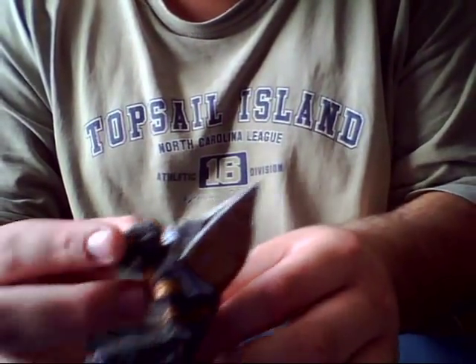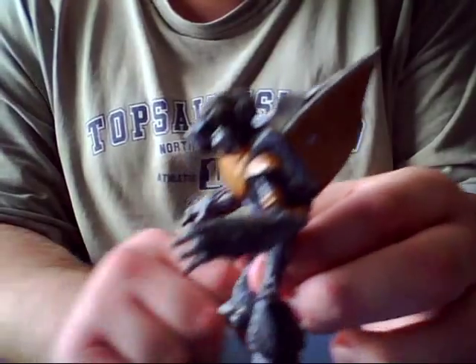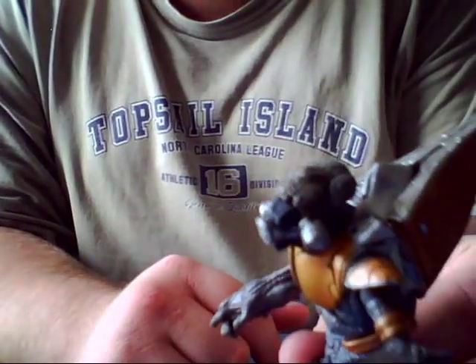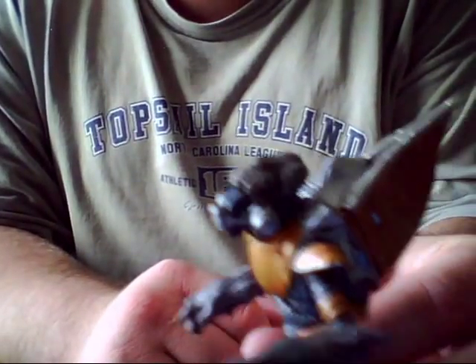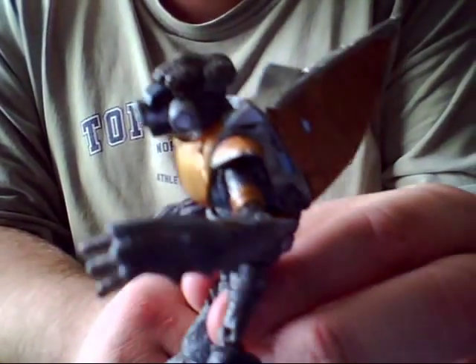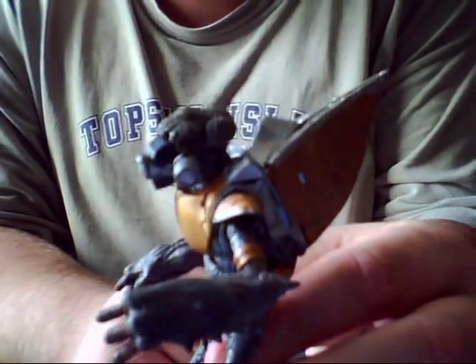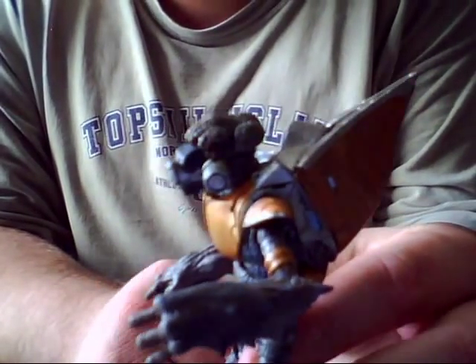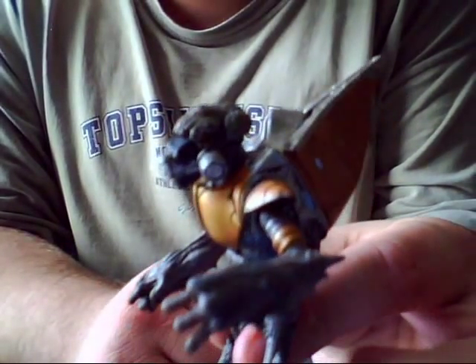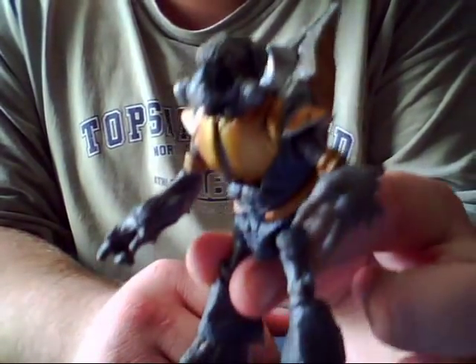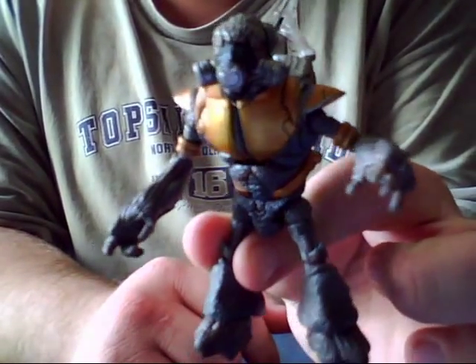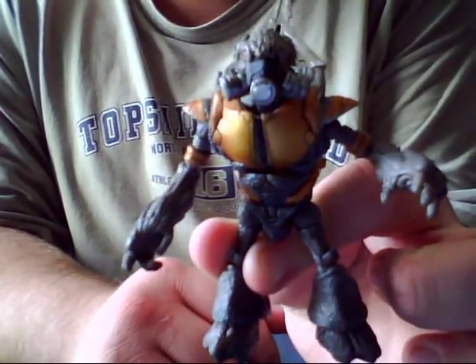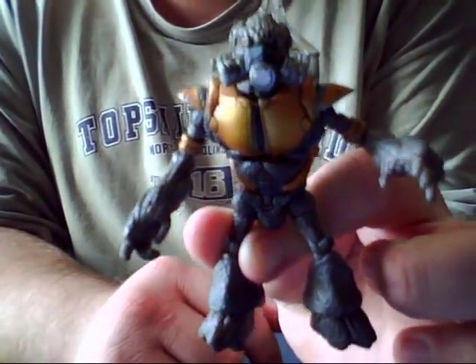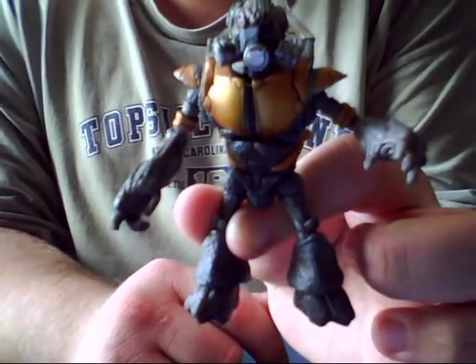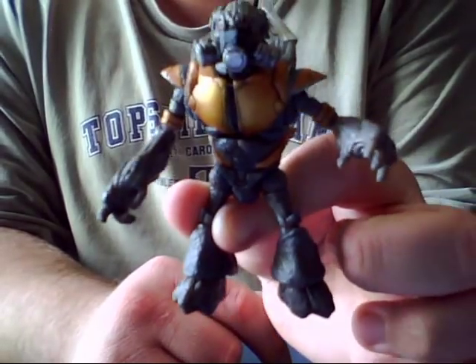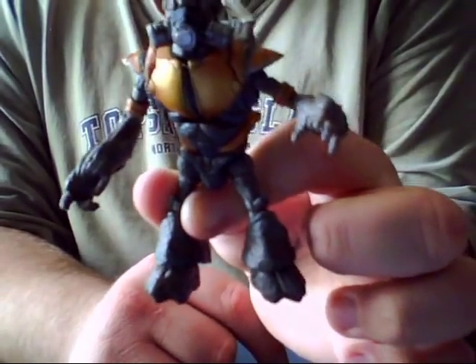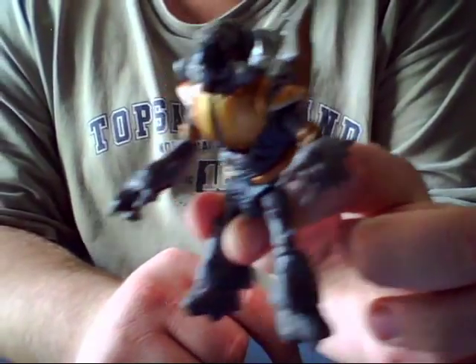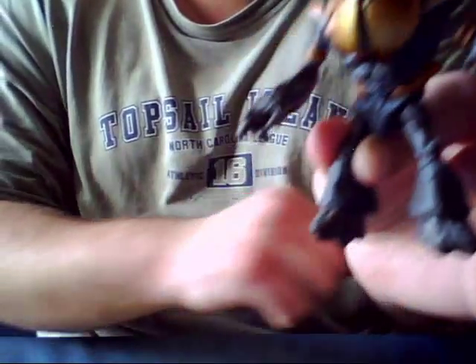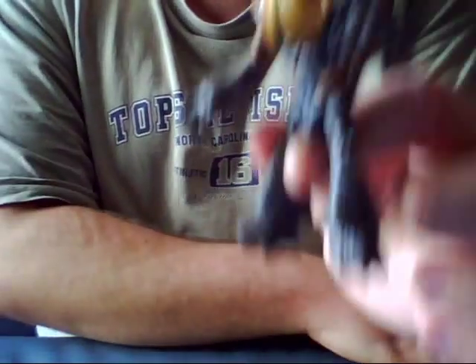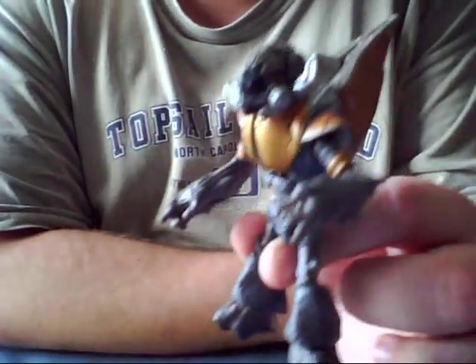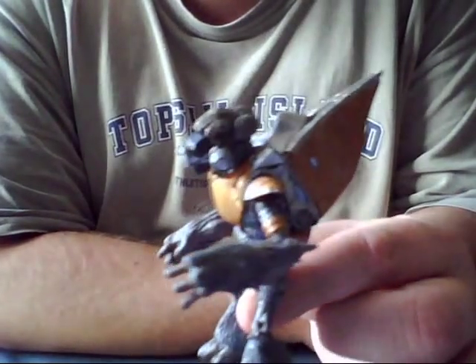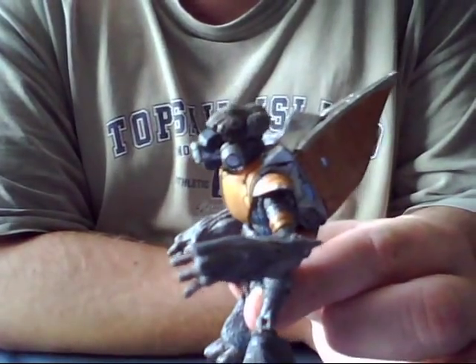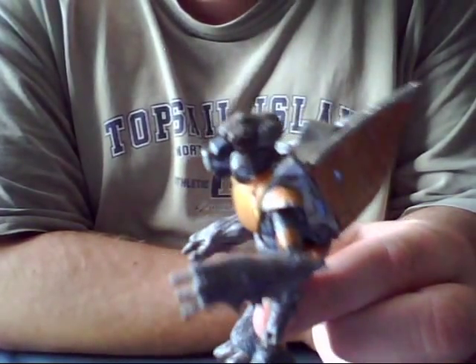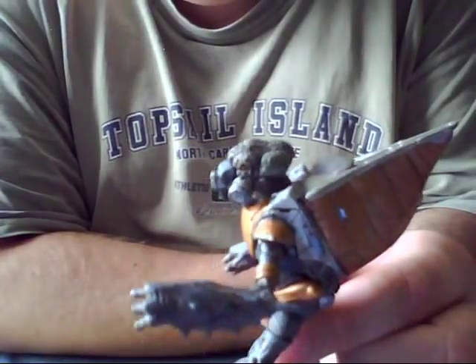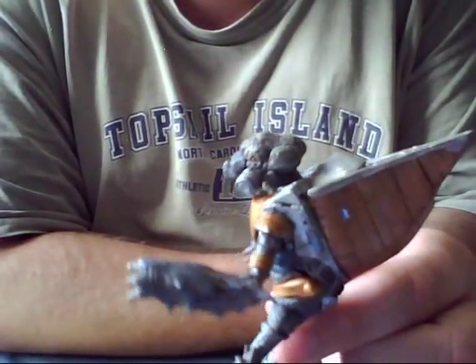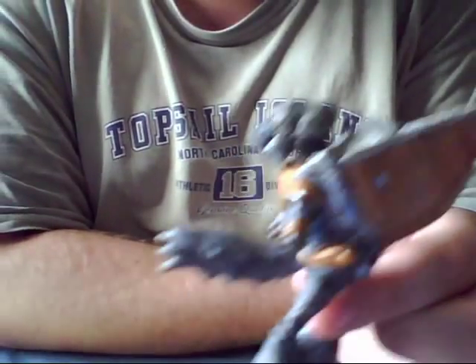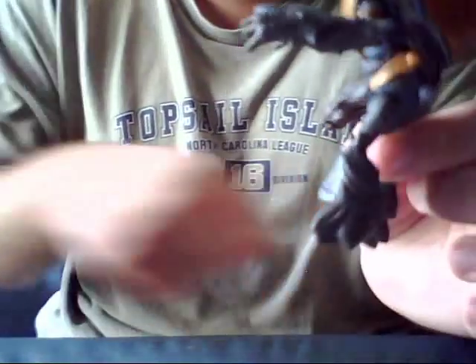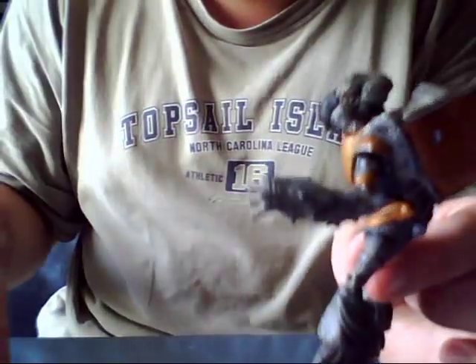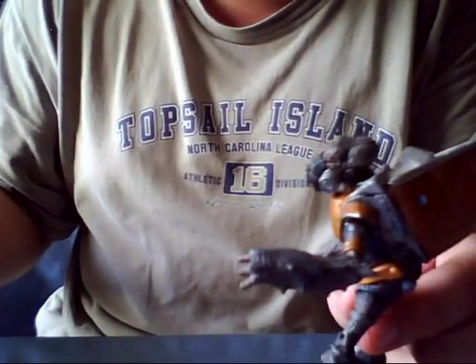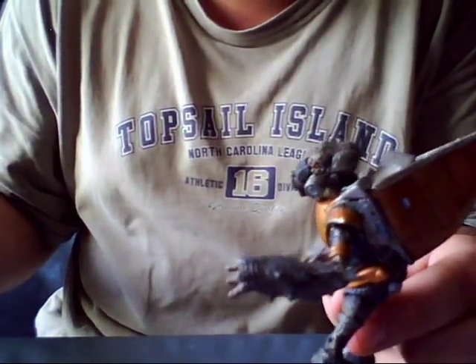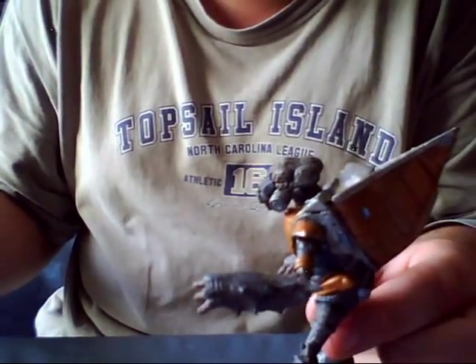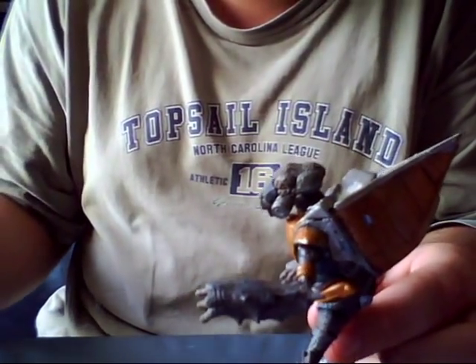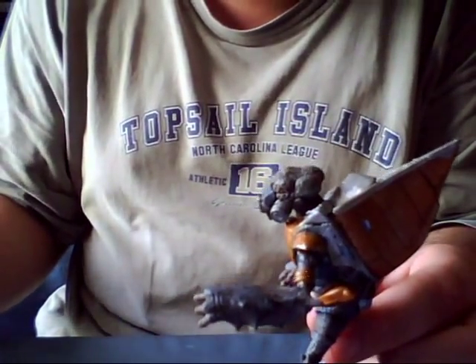I would recommend buying this for fanboys and fangirls only, as it is pretty expensive for its size. The green grunt was originally supposed to come with it, but McFarlane apparently got greedy with the money and decided to split them up to be bought separately.